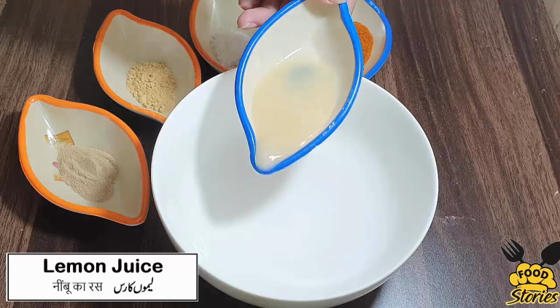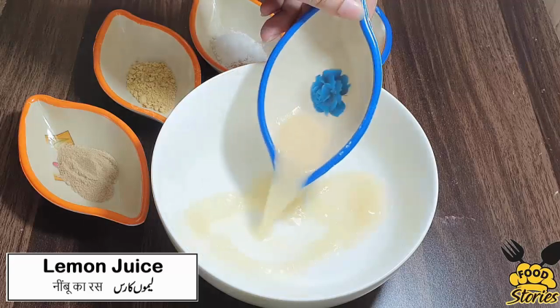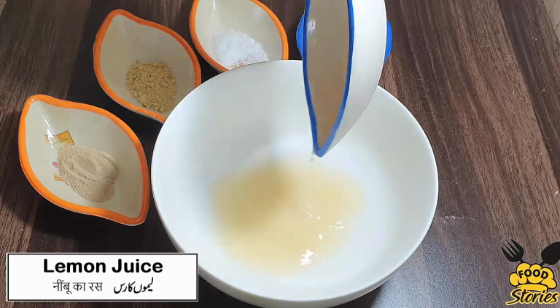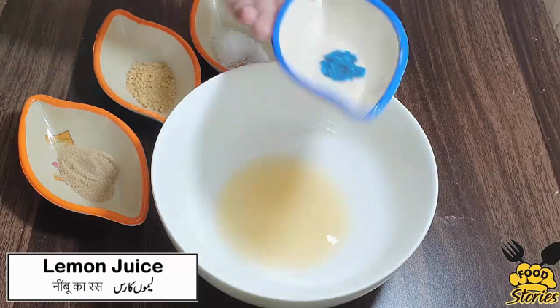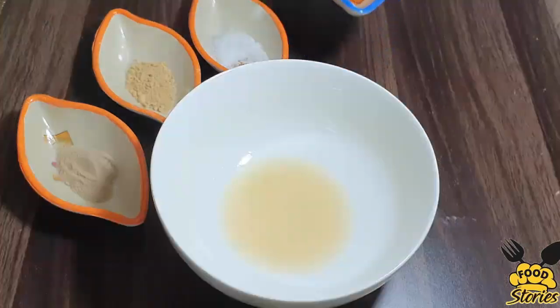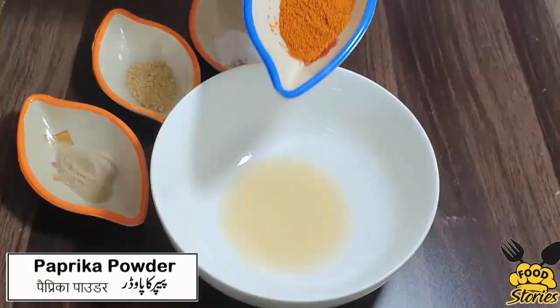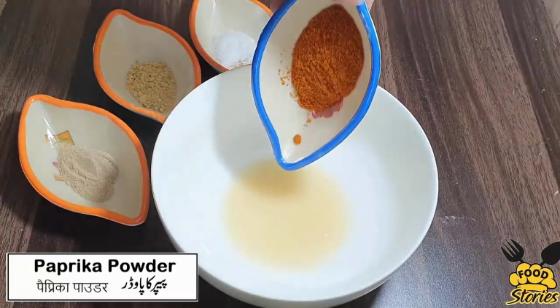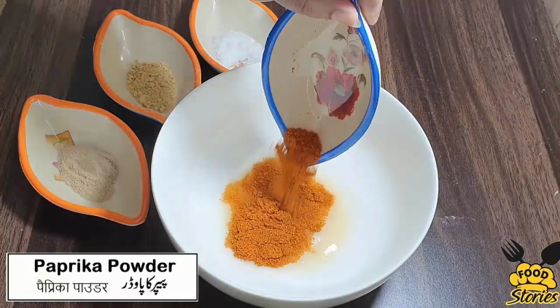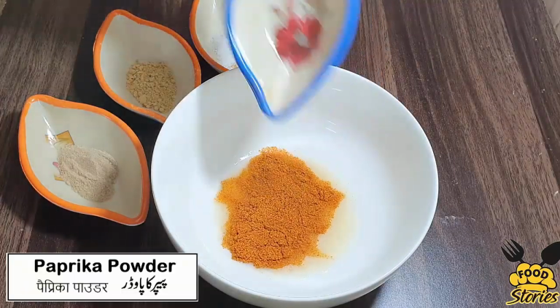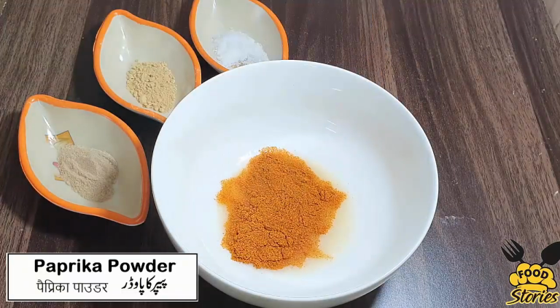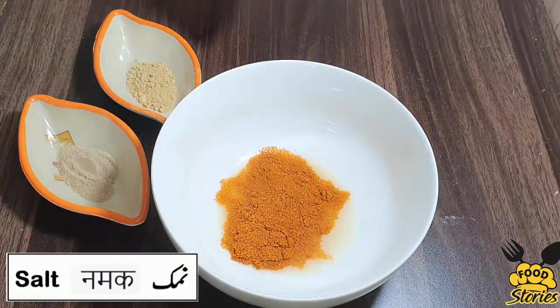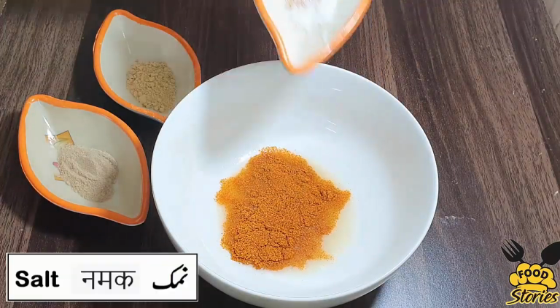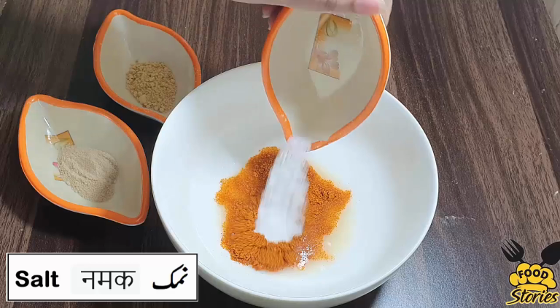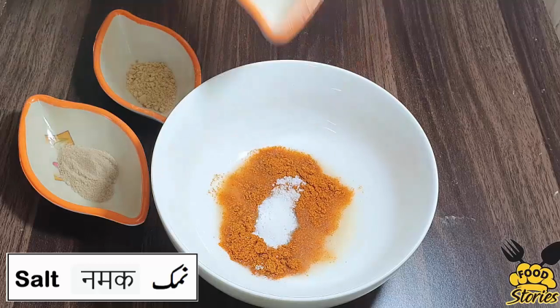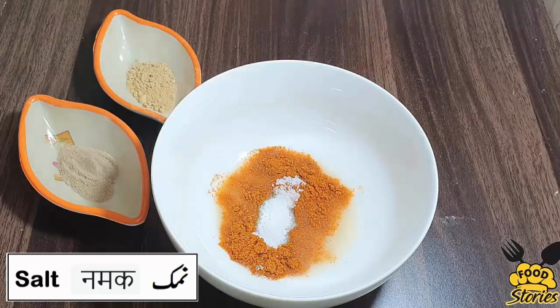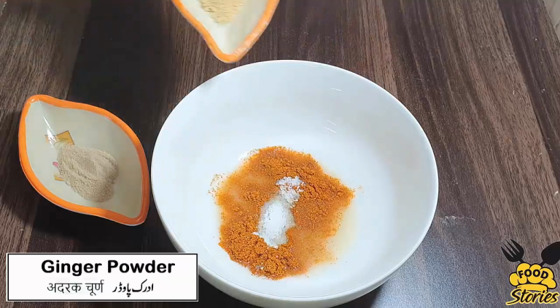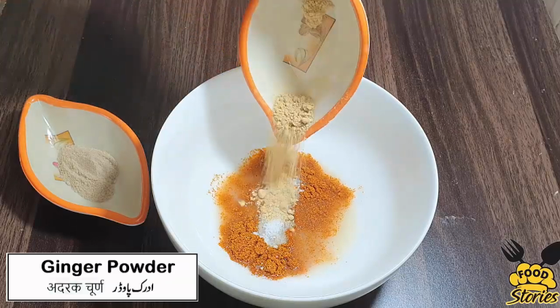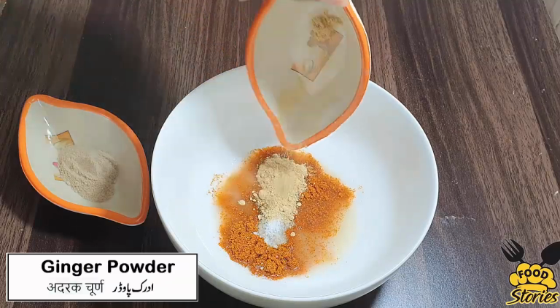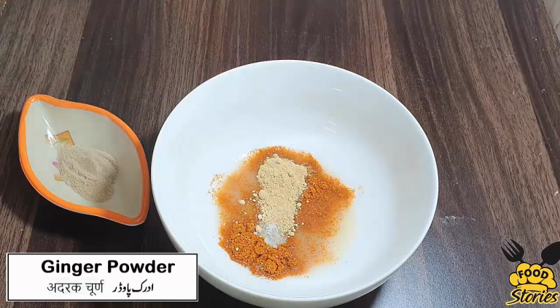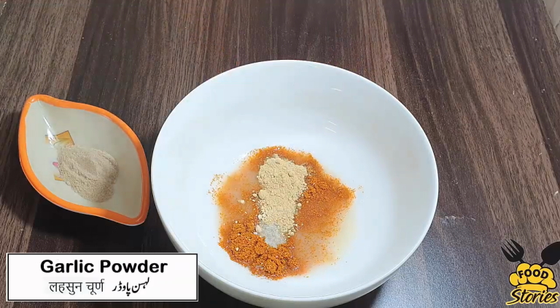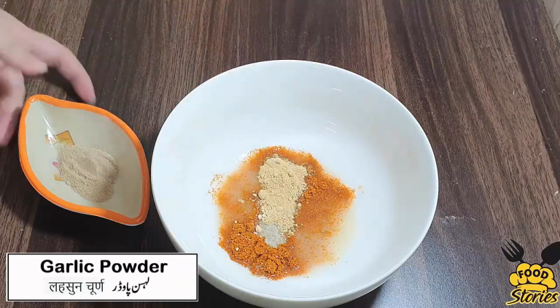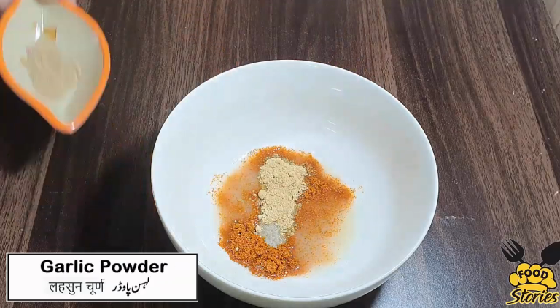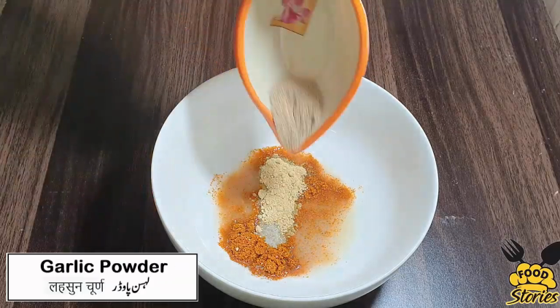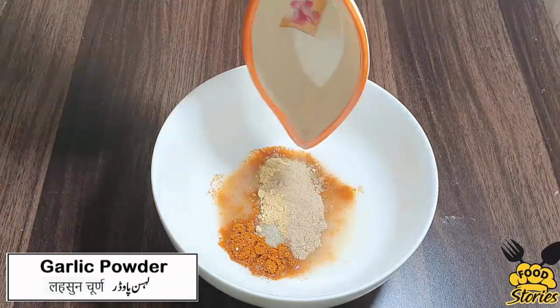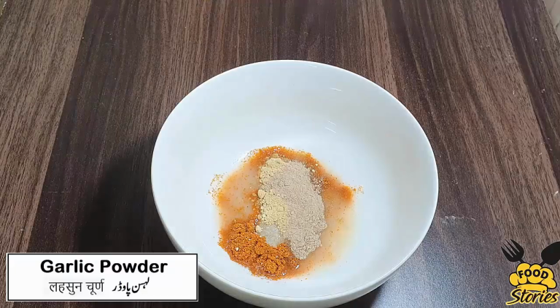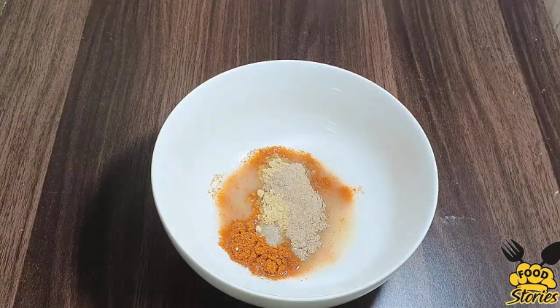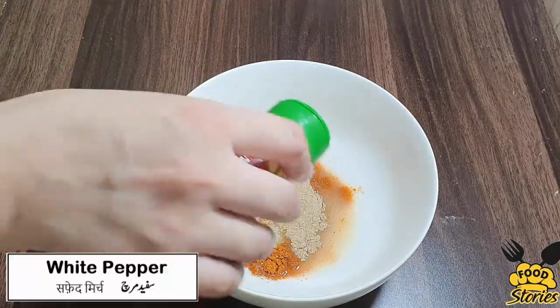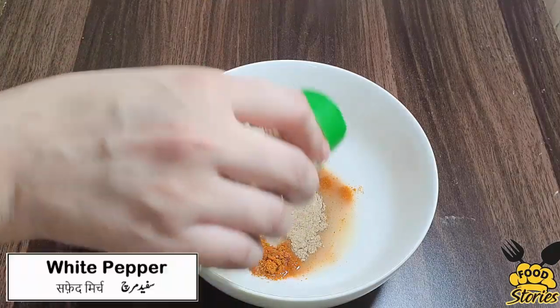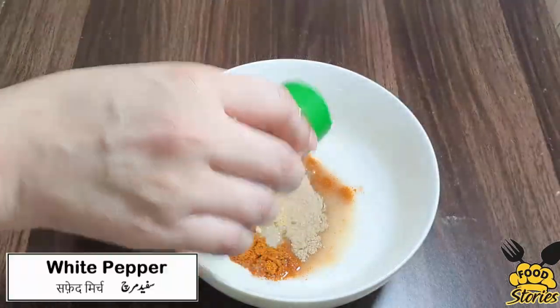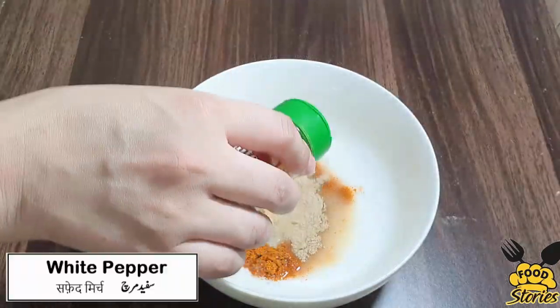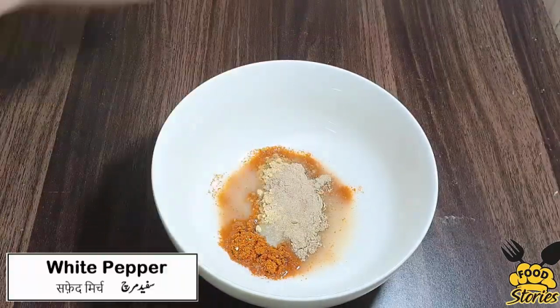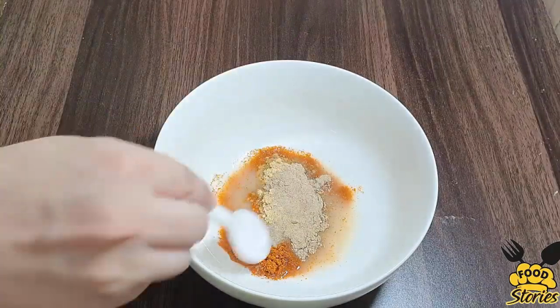In one bowl, add lemon juice, 2 tablespoons paprika powder, 1 tablespoon salt, 1 teaspoon ginger powder, 1 teaspoon garlic powder, and 1 teaspoon white pepper.